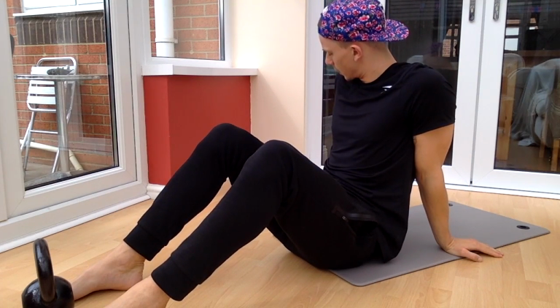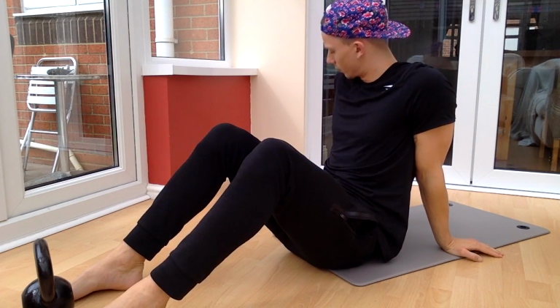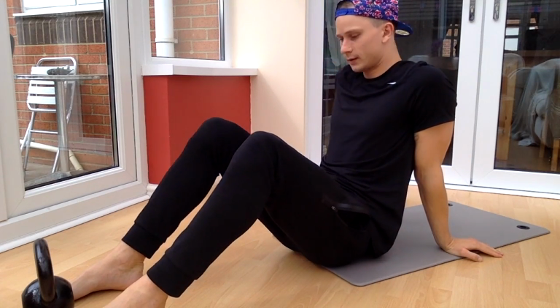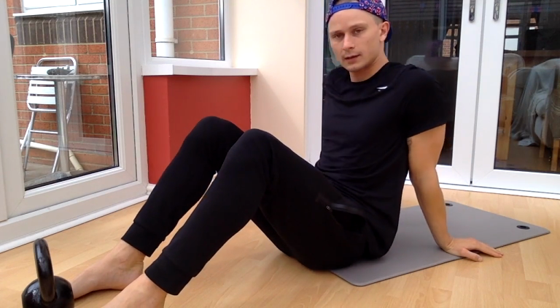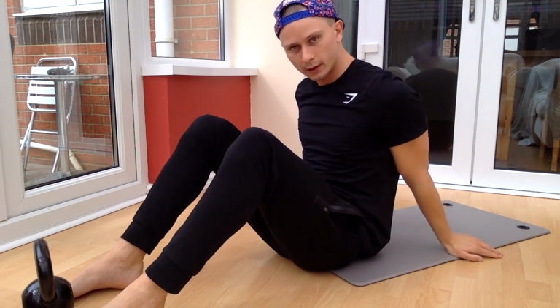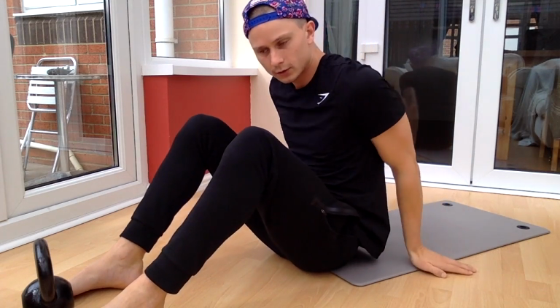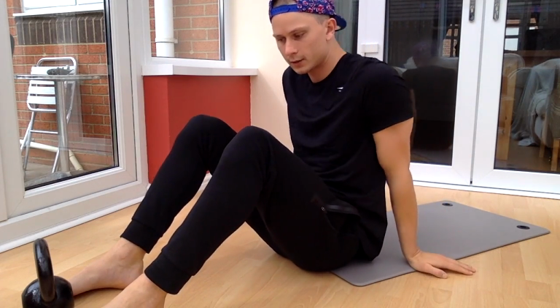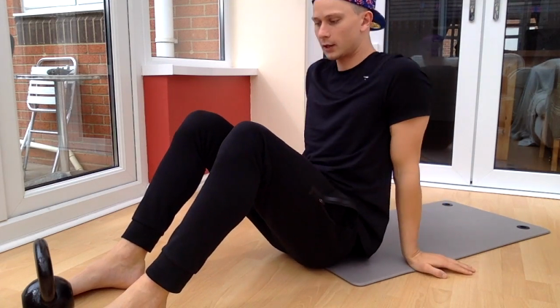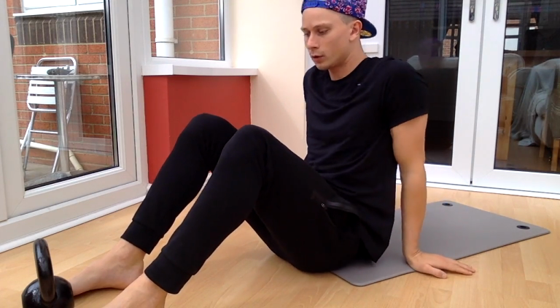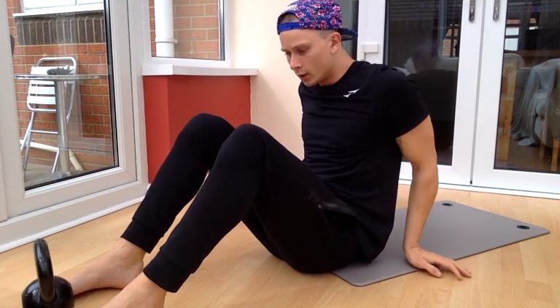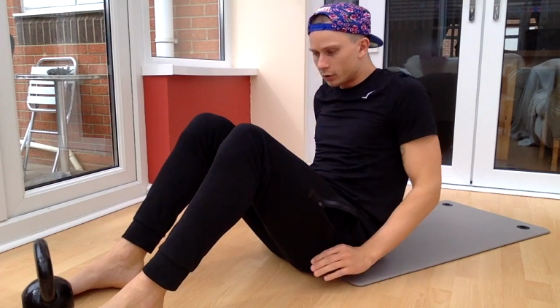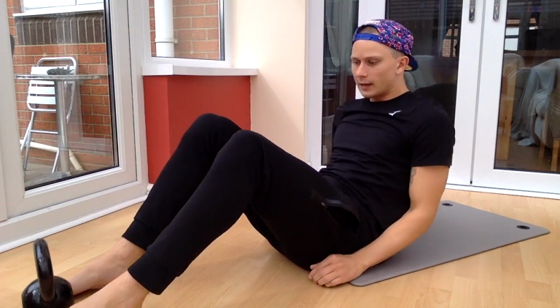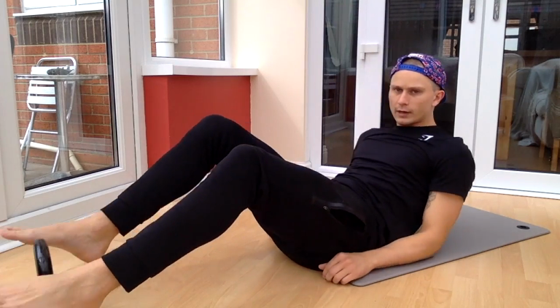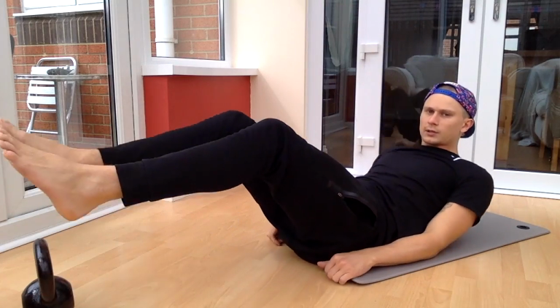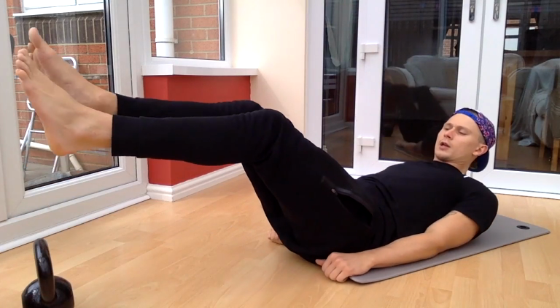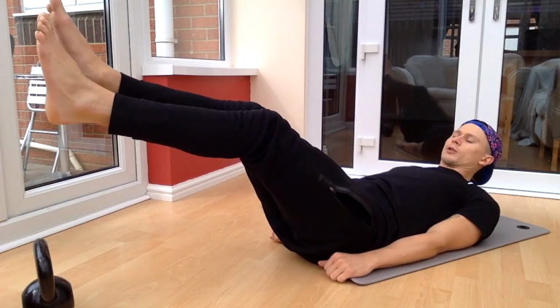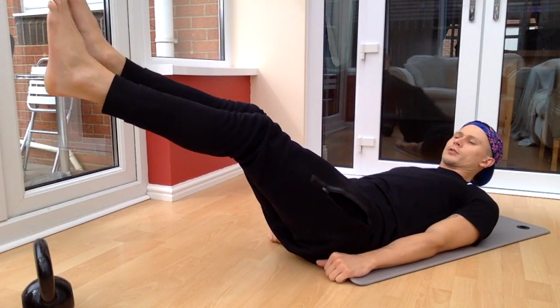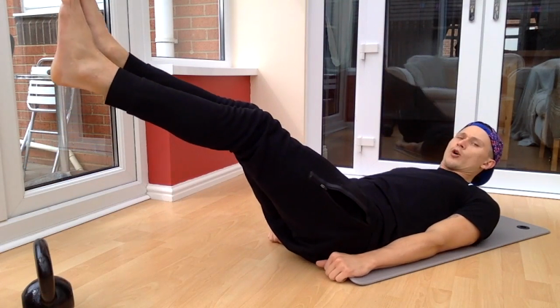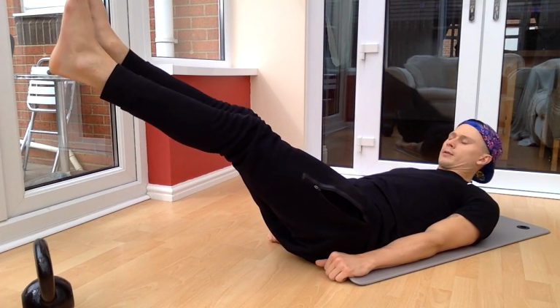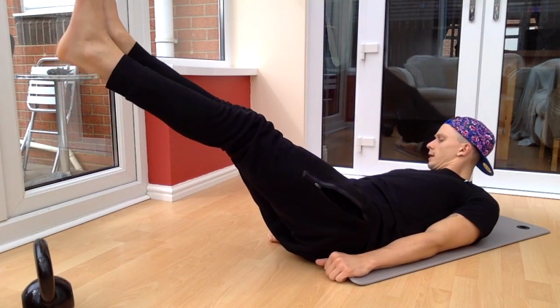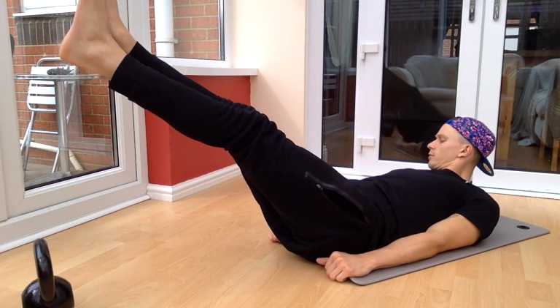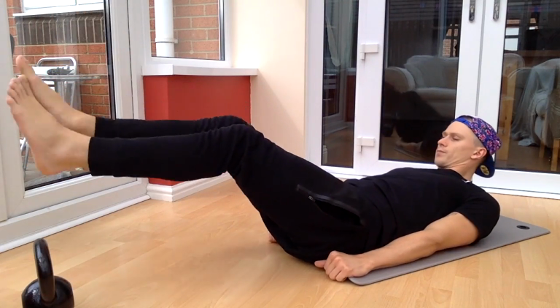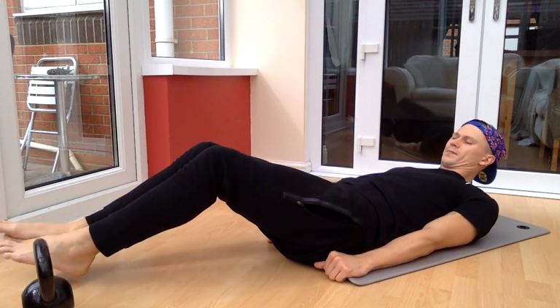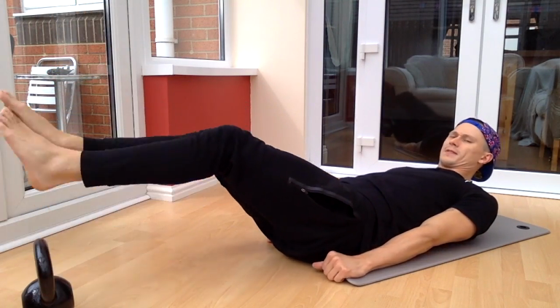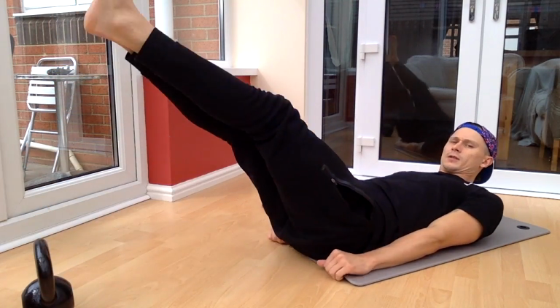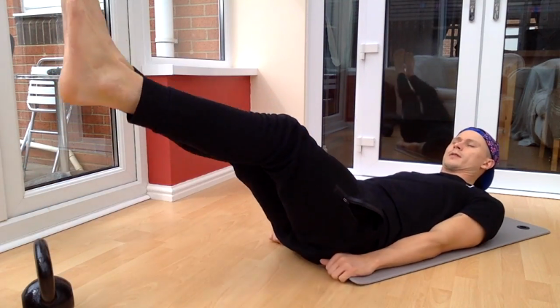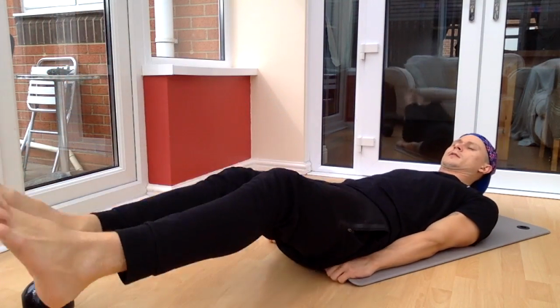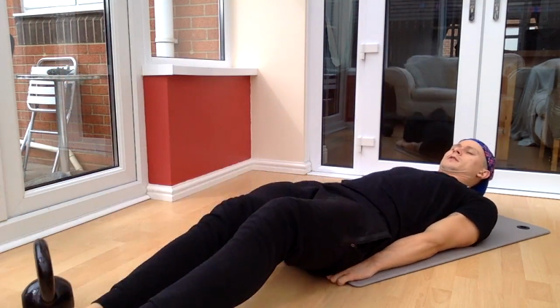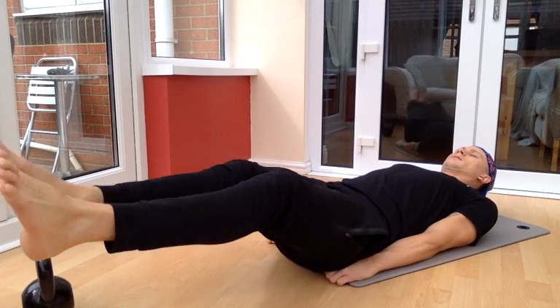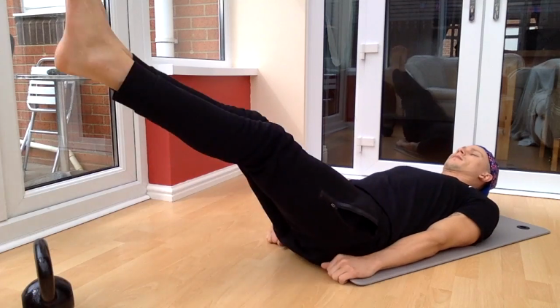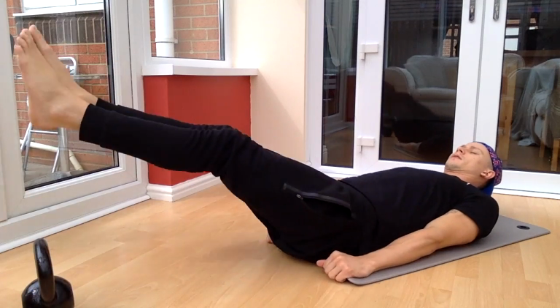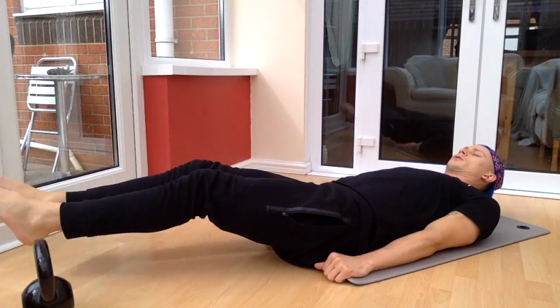We've got 3 seconds. I'm going to get straight into the next one, which is going to be leg raises across the kettlebell. Ready, go.